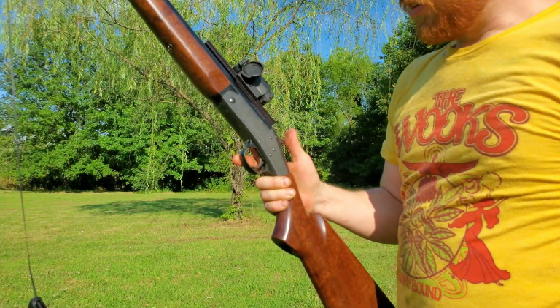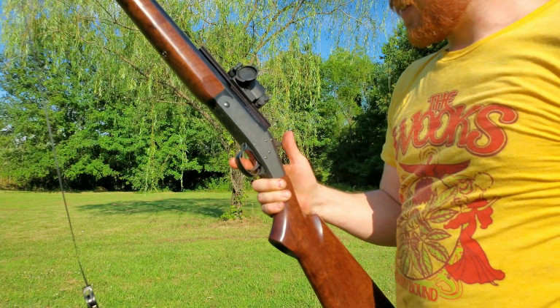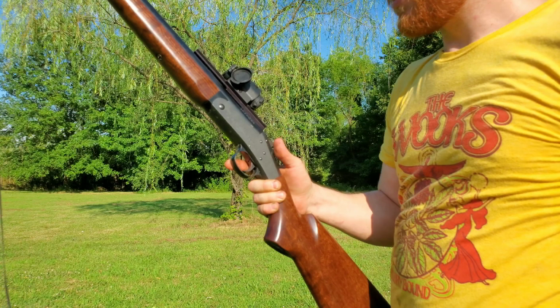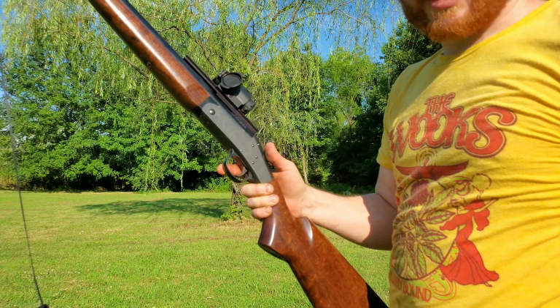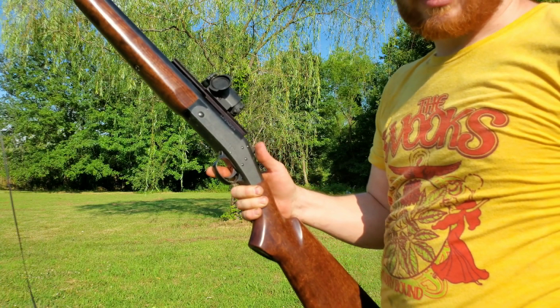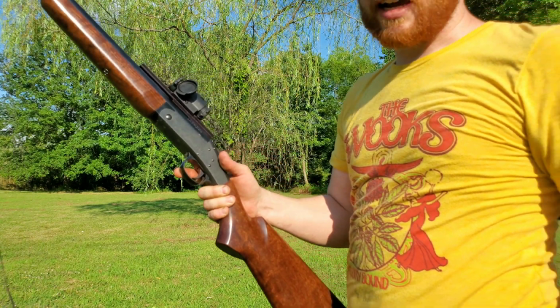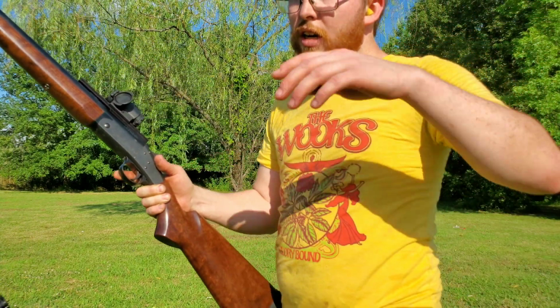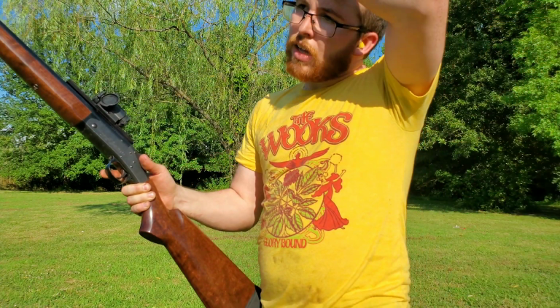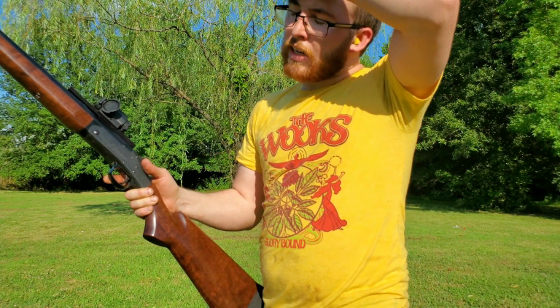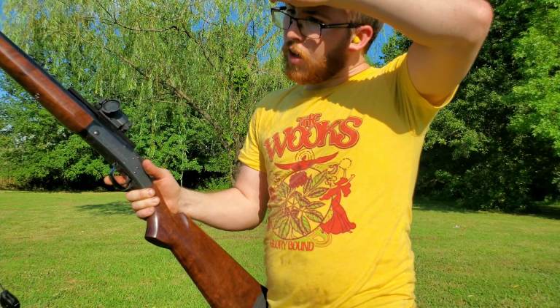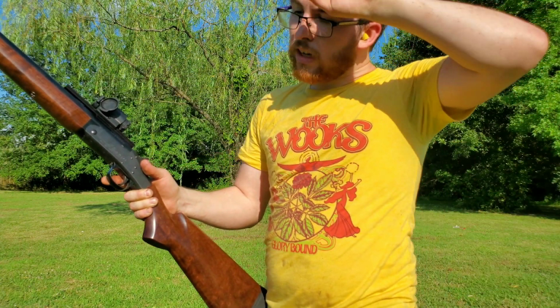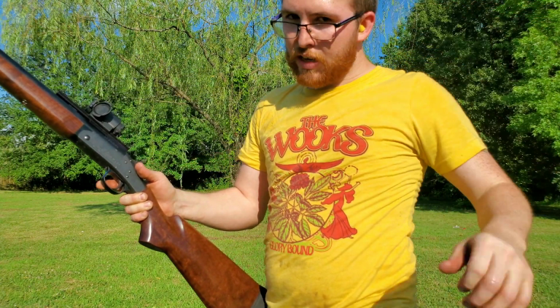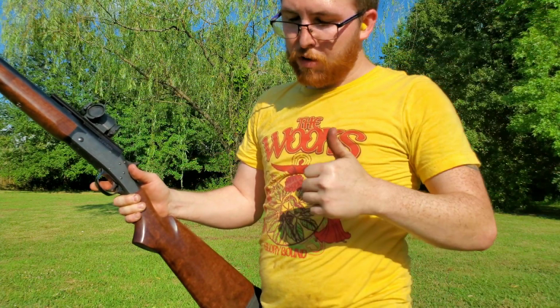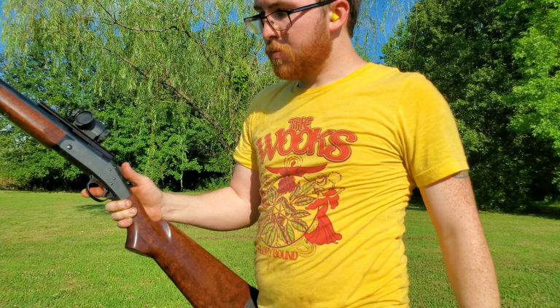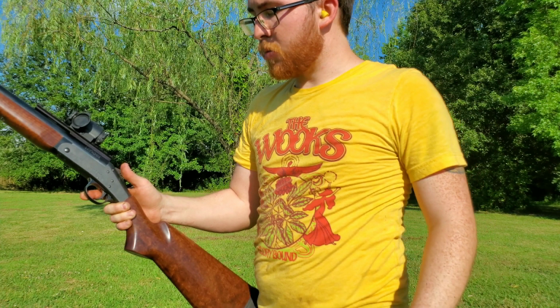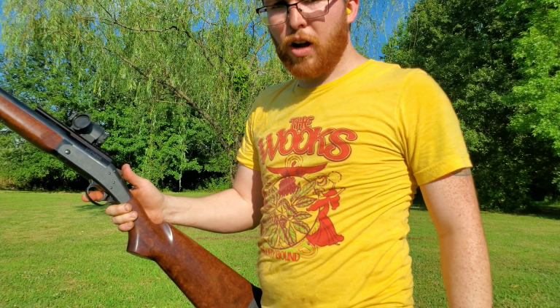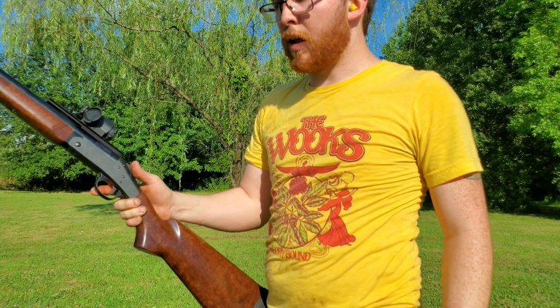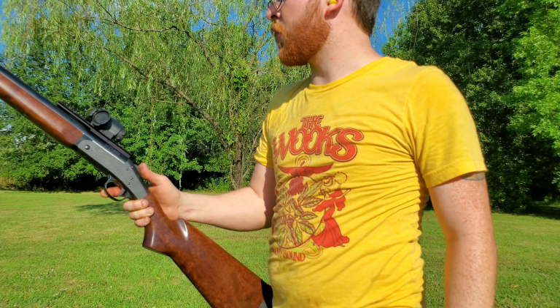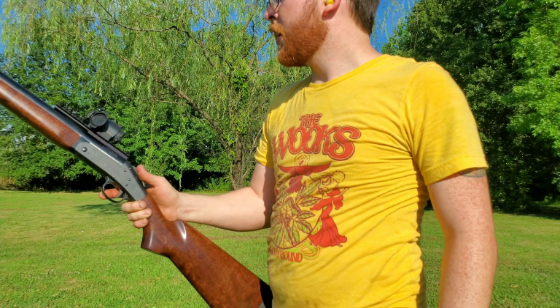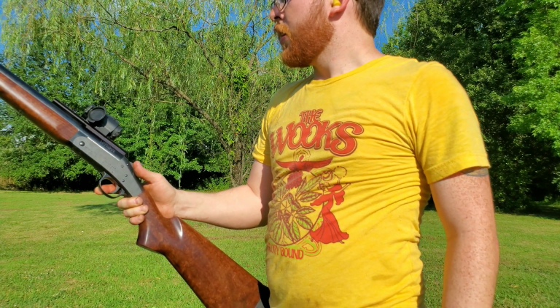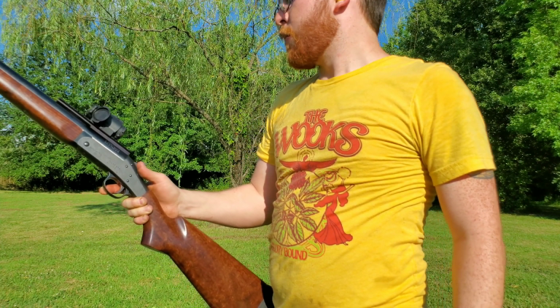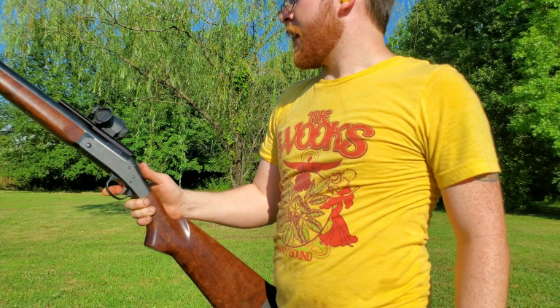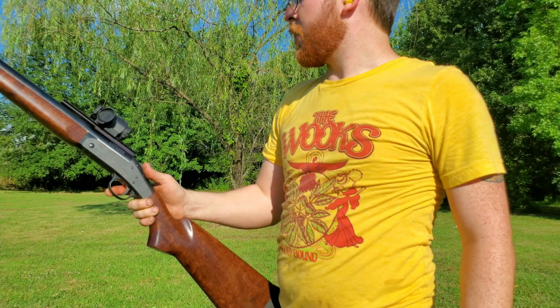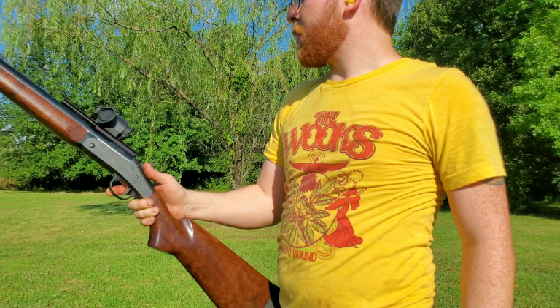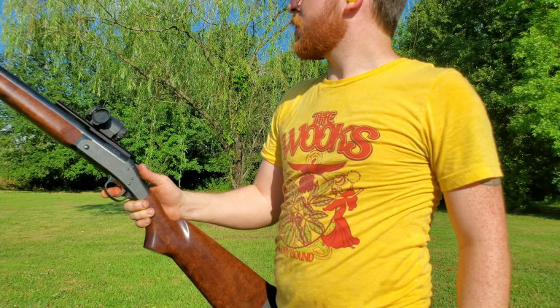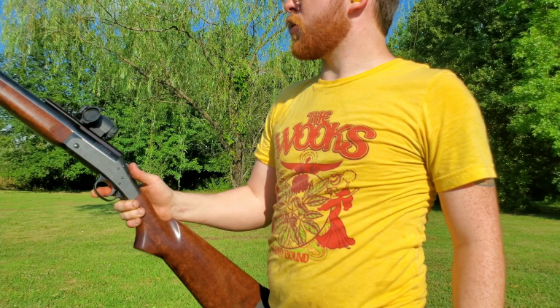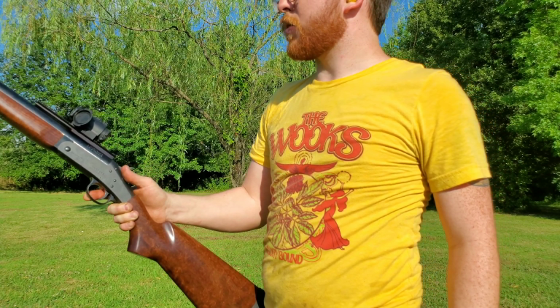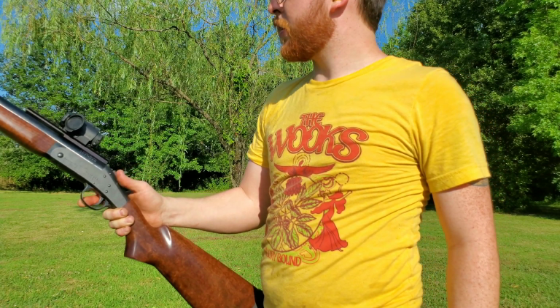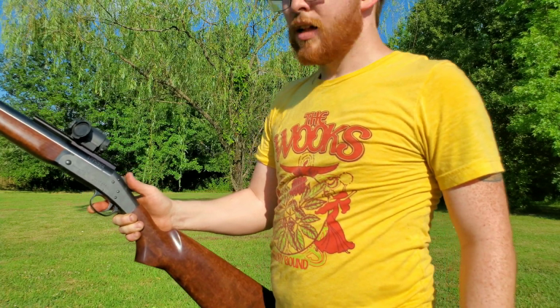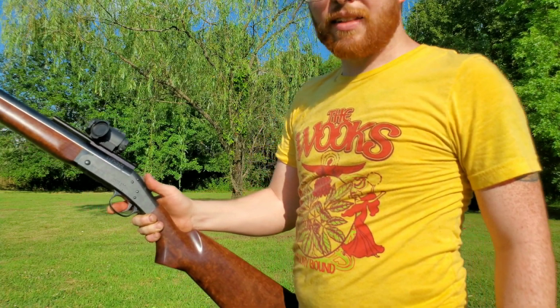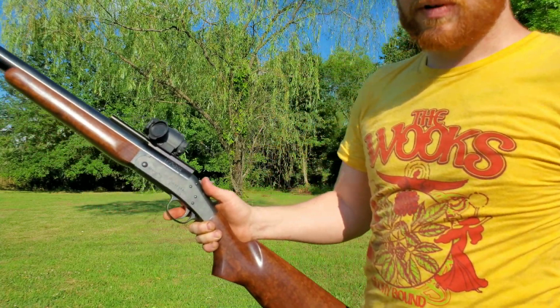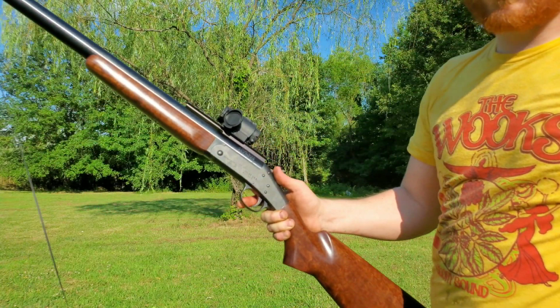I'll do that same charge again and increase the neck tension like I did on the other ones, and I should get much improved velocity out of that. I managed to hit it. I don't know how many jugs we went through, so let me count that up.